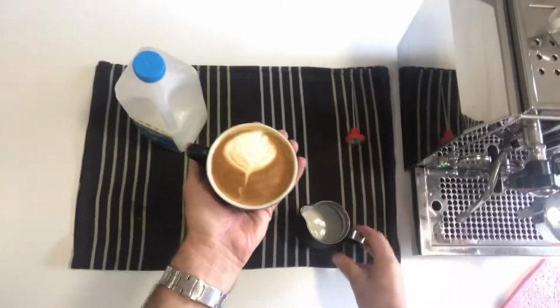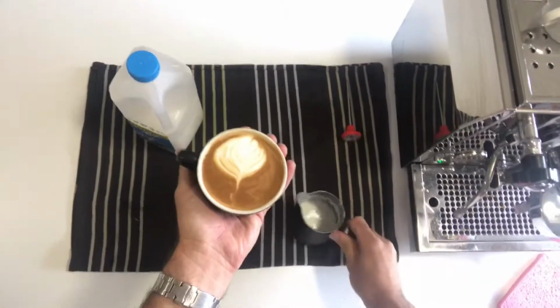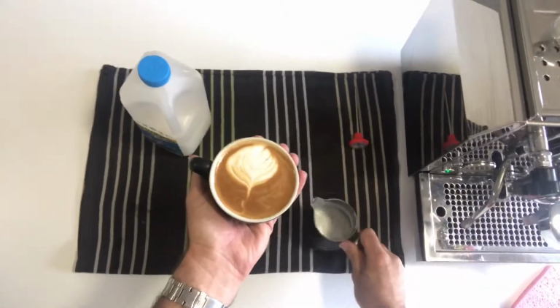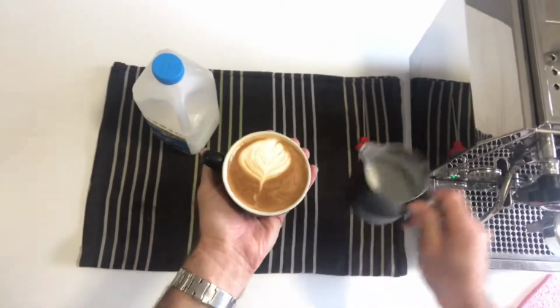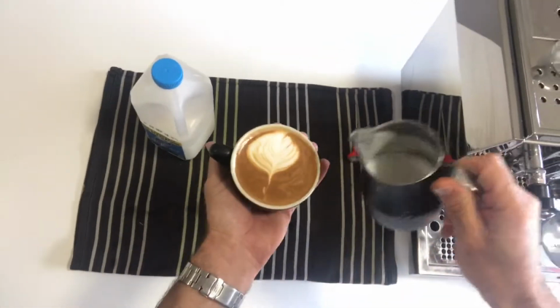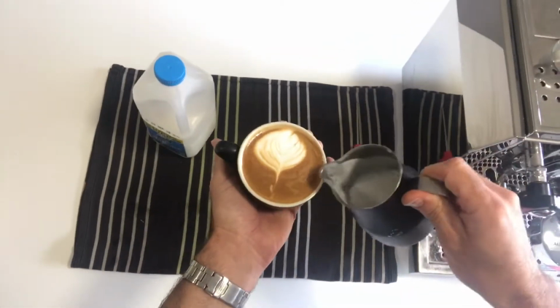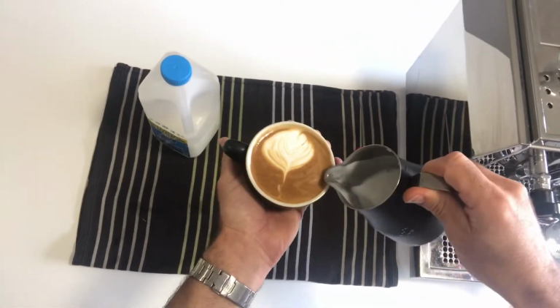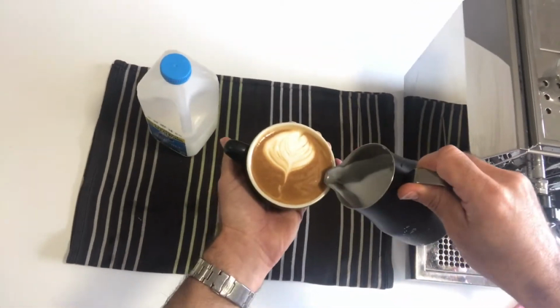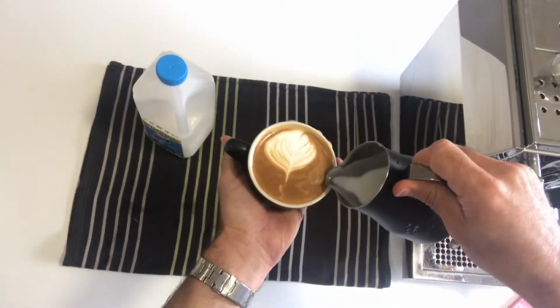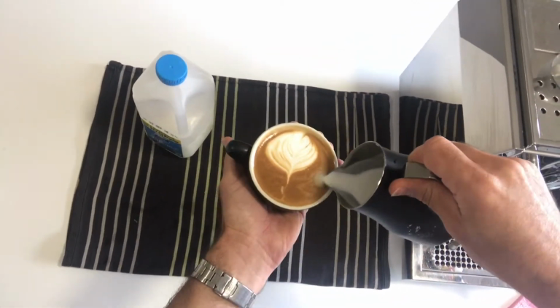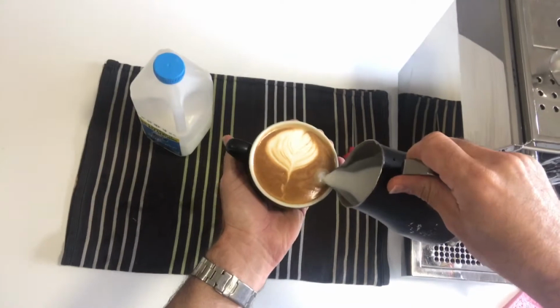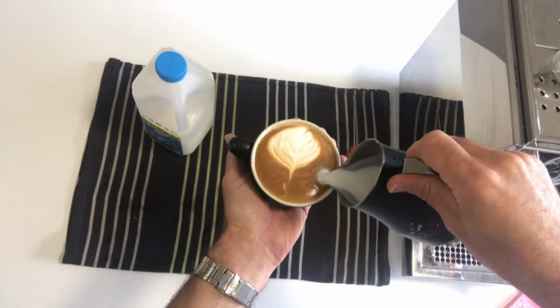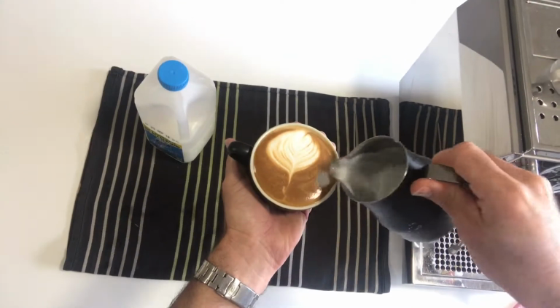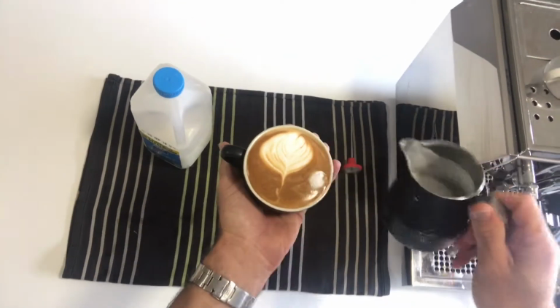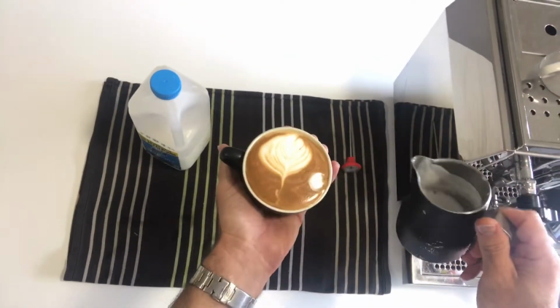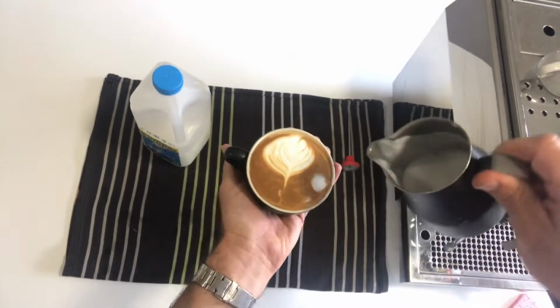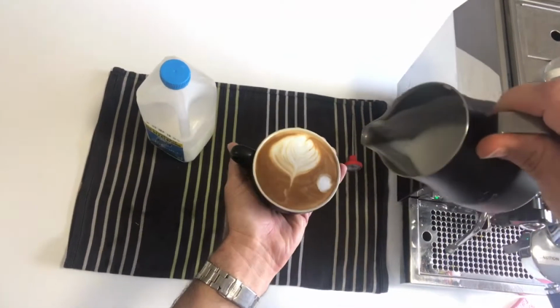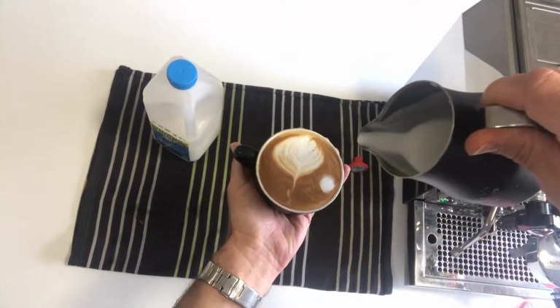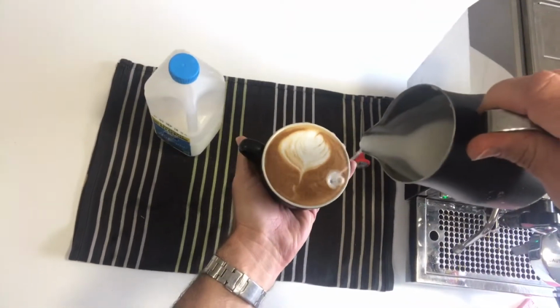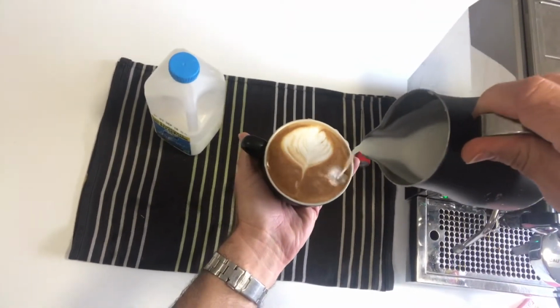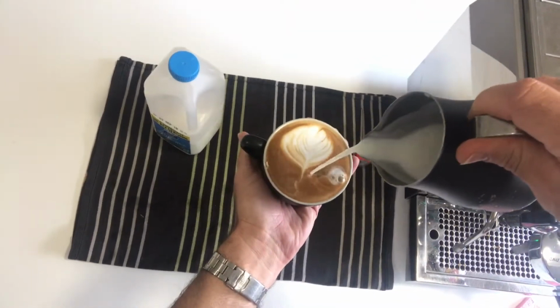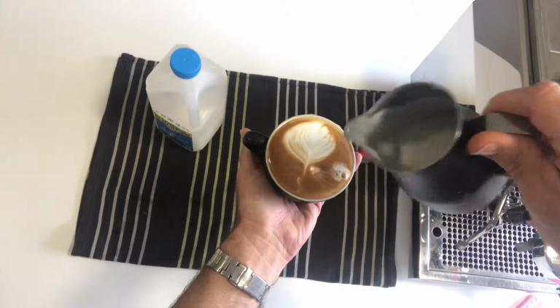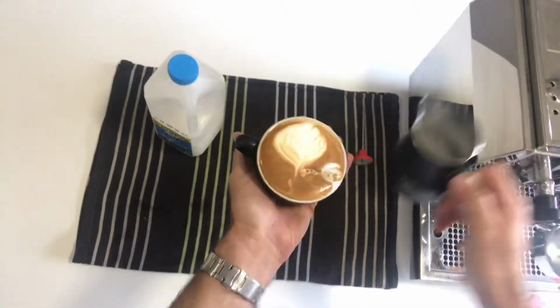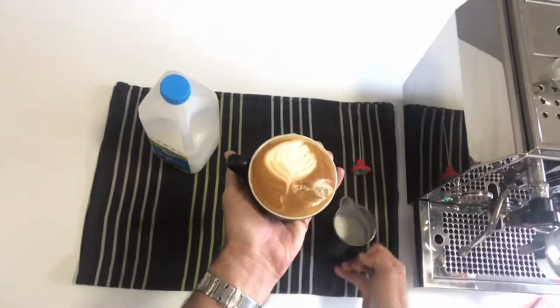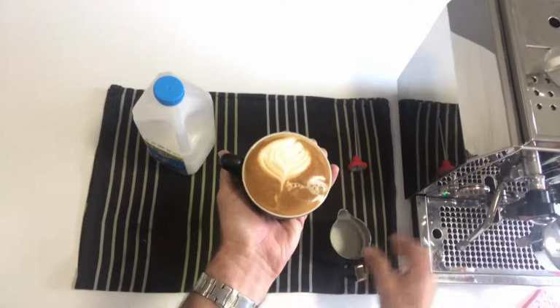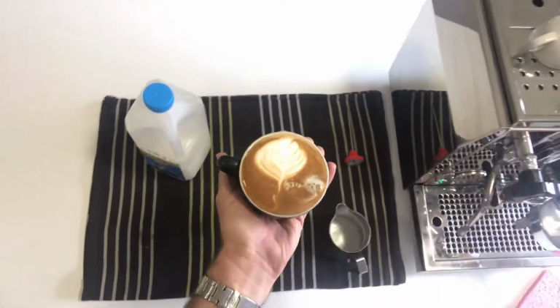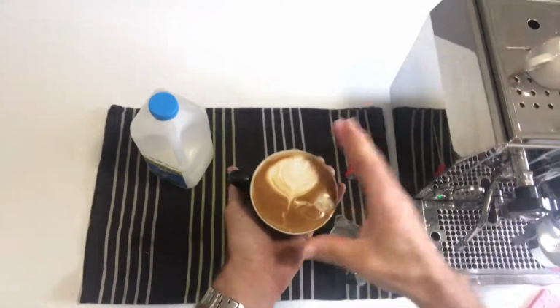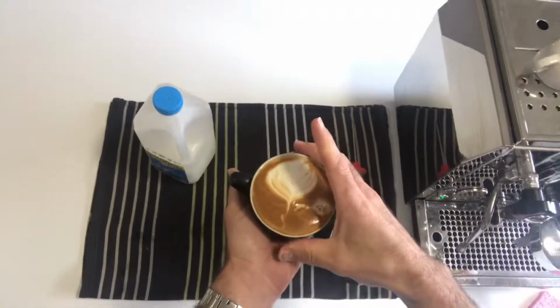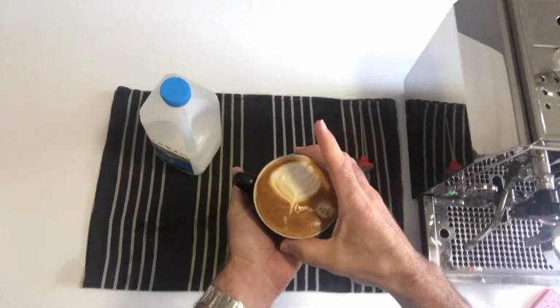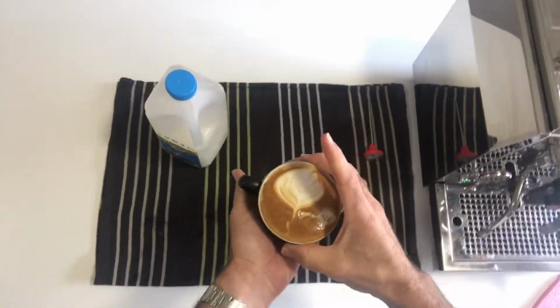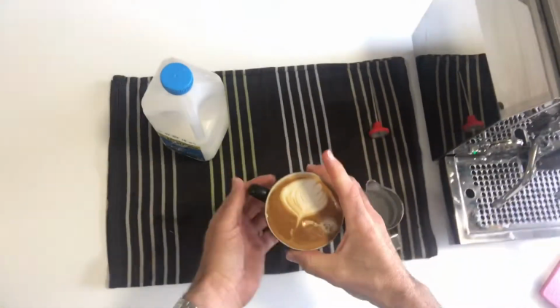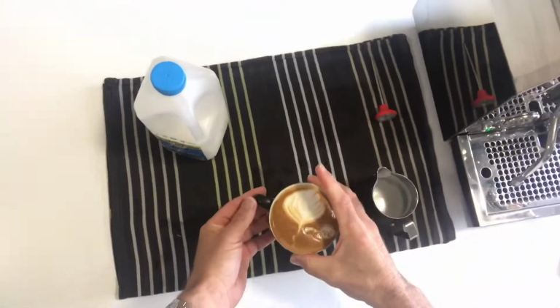As an example, if I was quite low you can see the milk is going to sit on top and it's going to paint the milk. From a height it will go straight through. So that's how we do latte art at home.